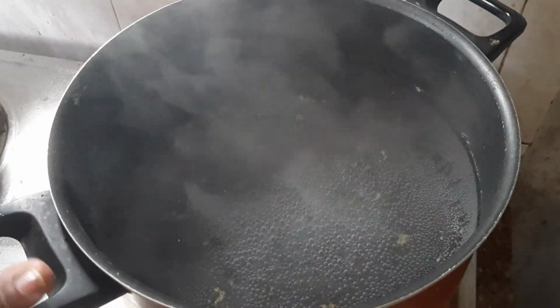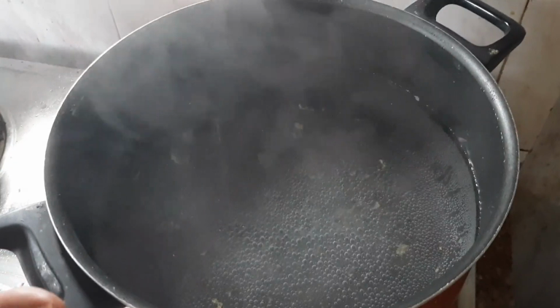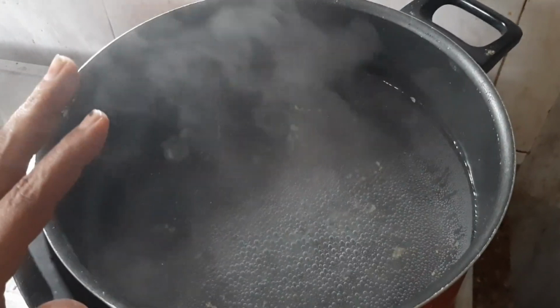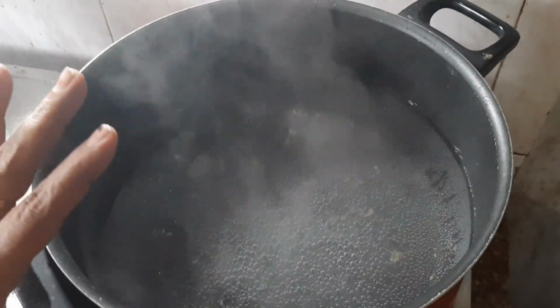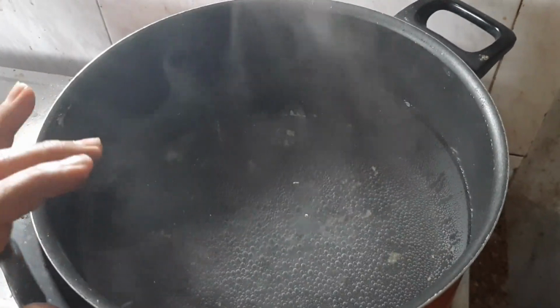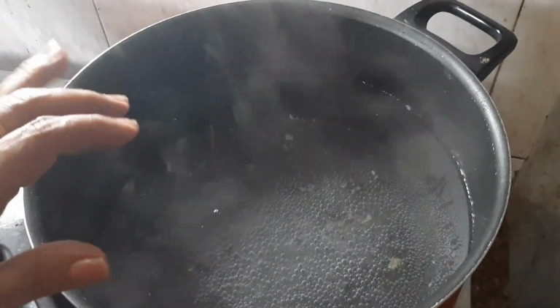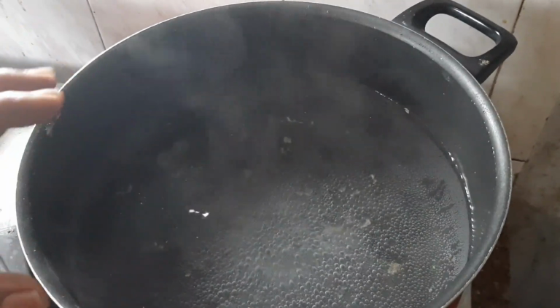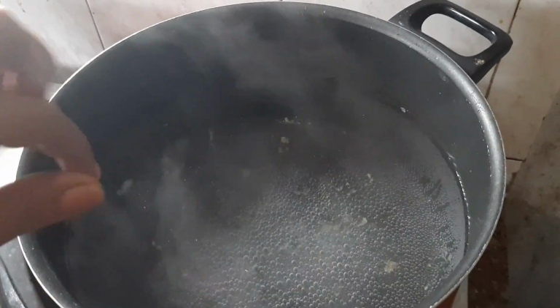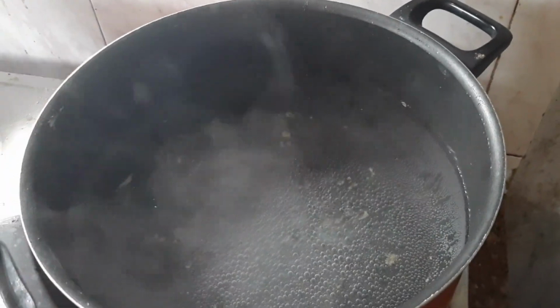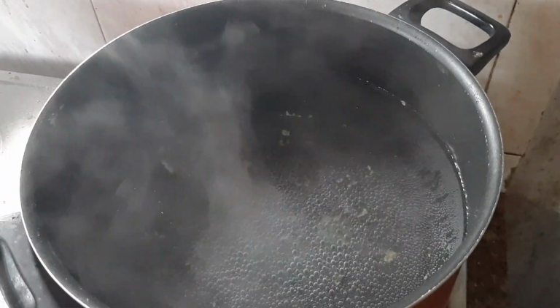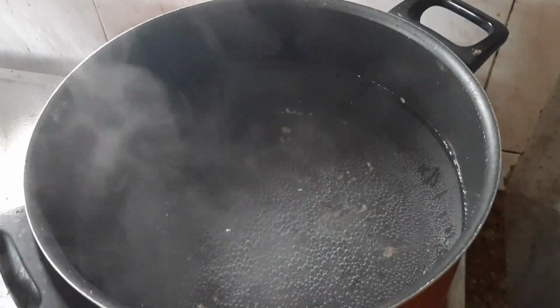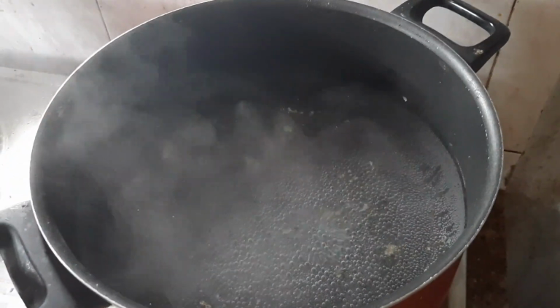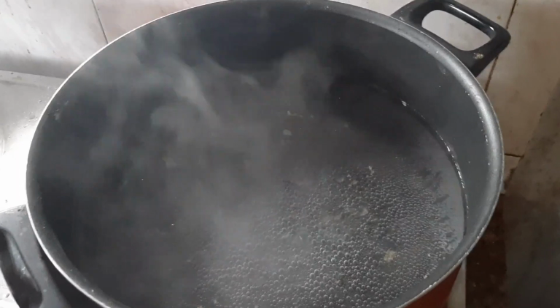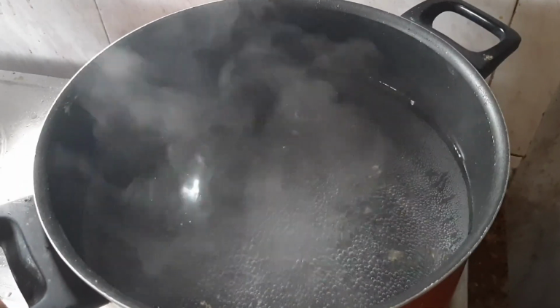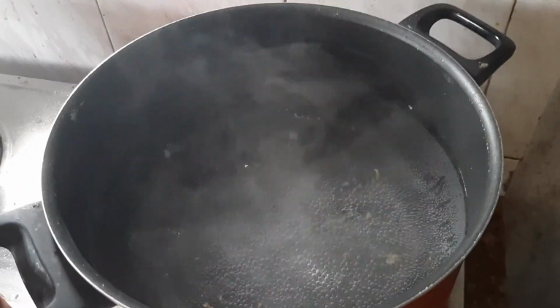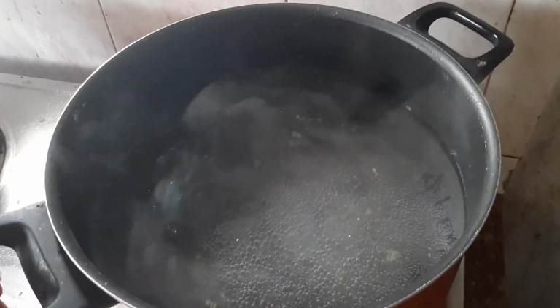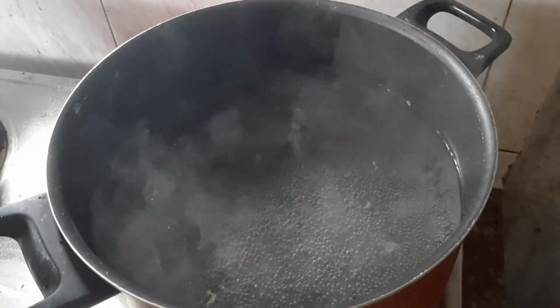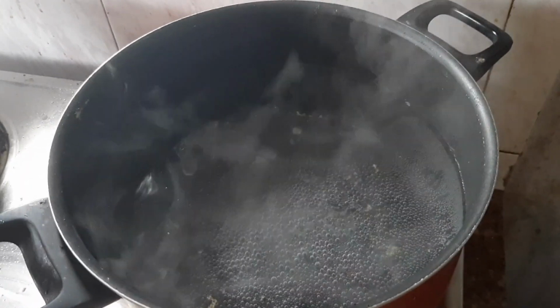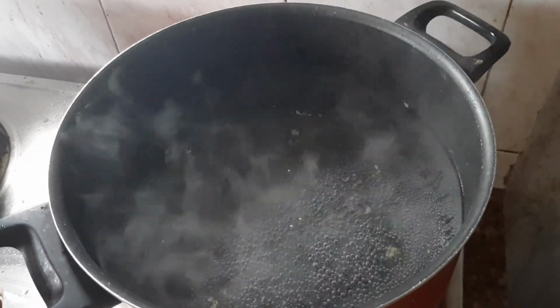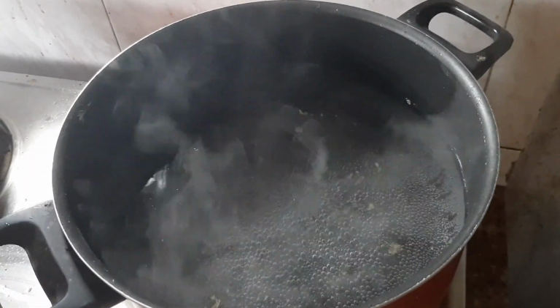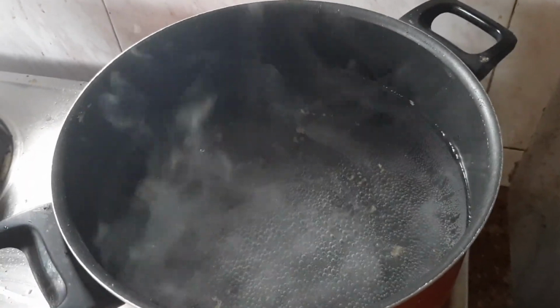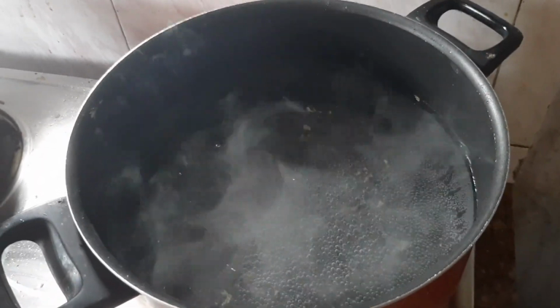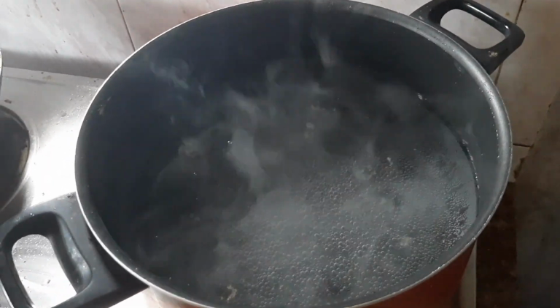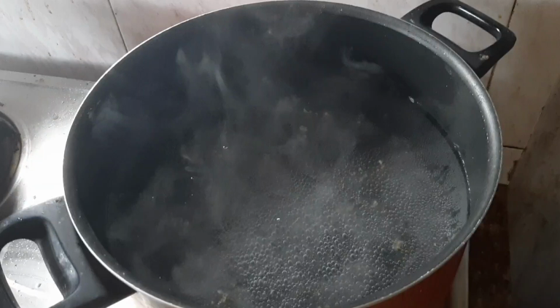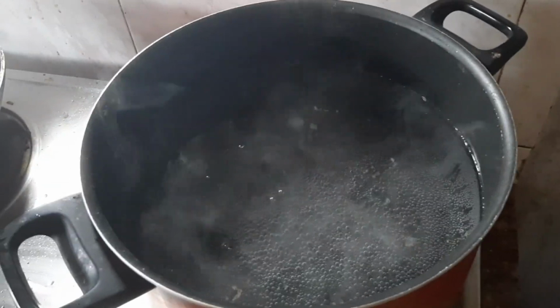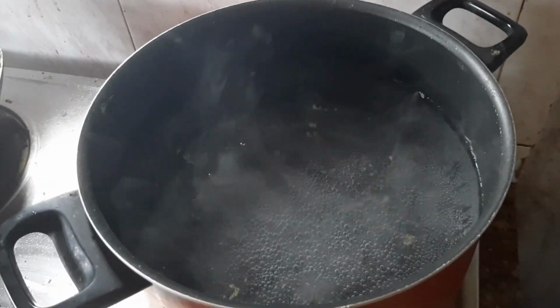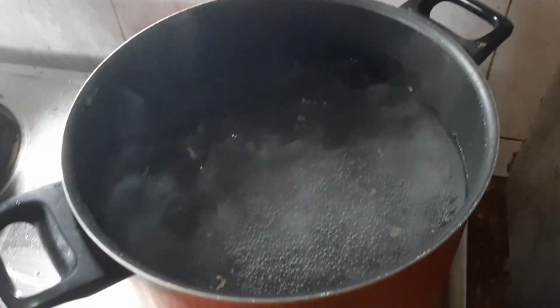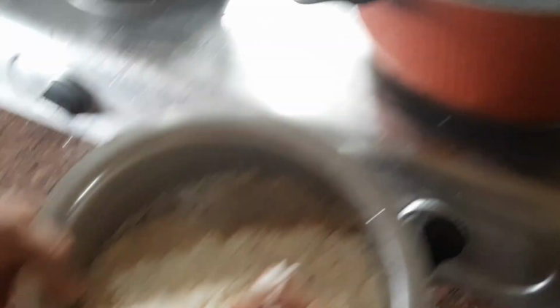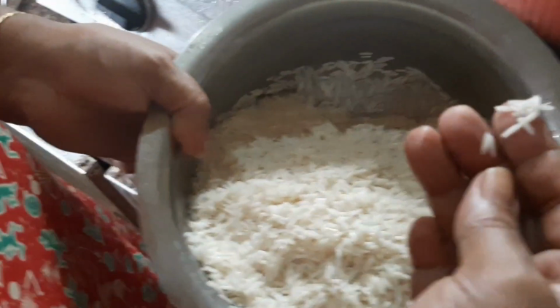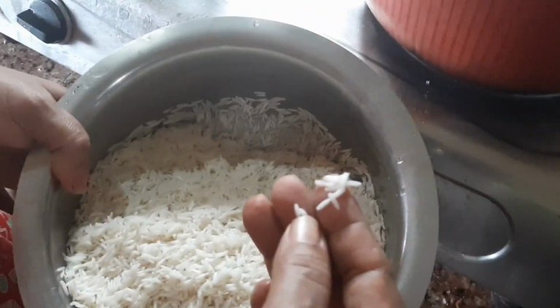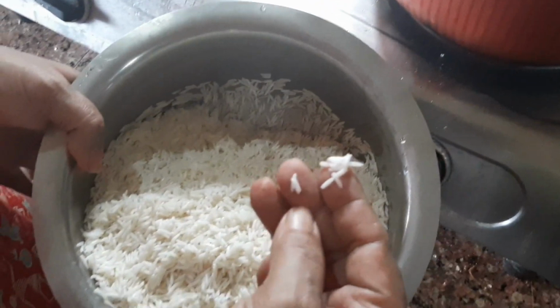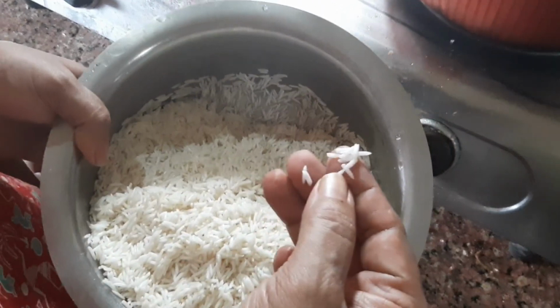I am ready for white rice. I am ready for the fresh rice, and I am ready for a fork.